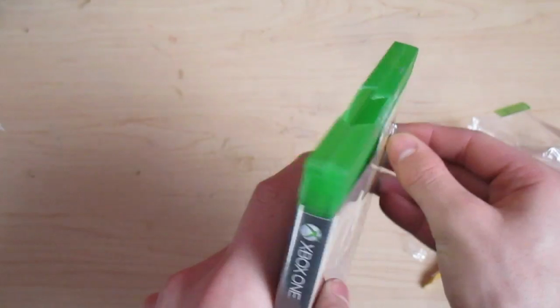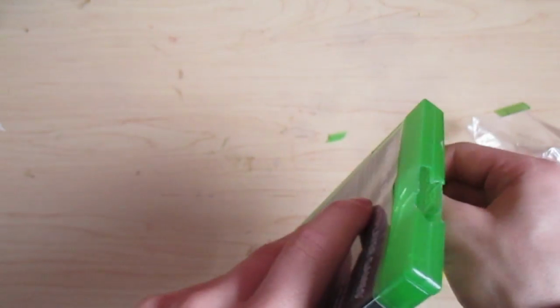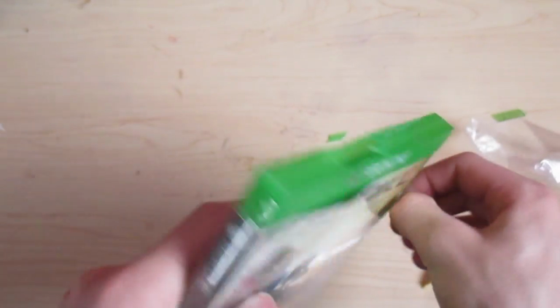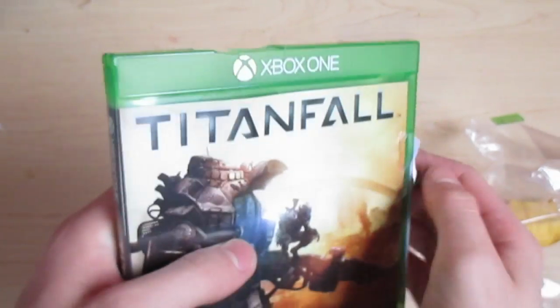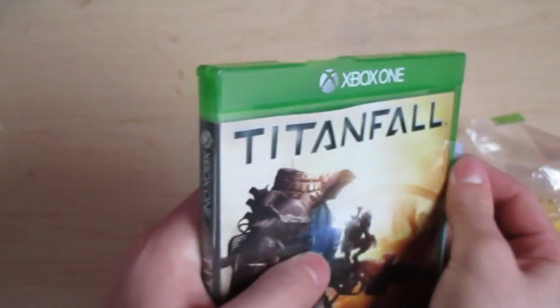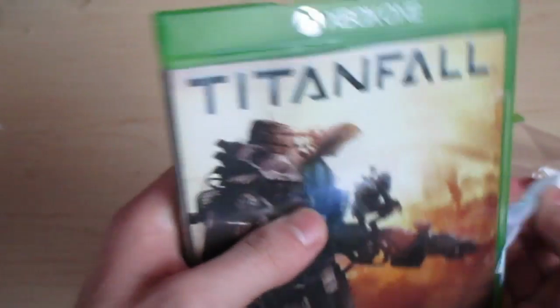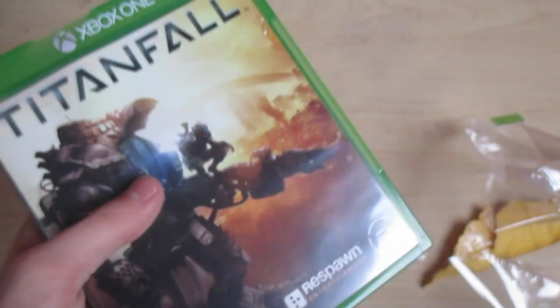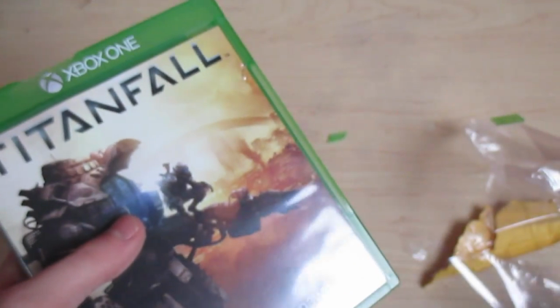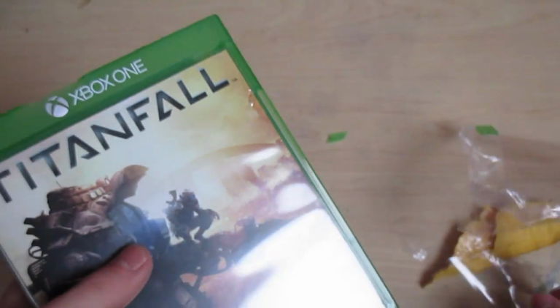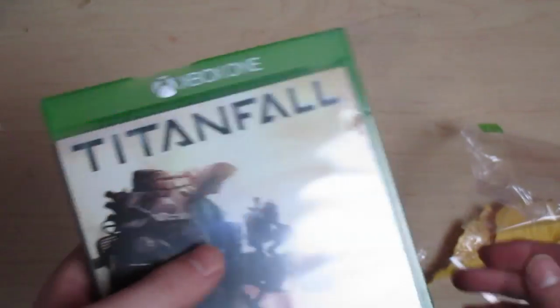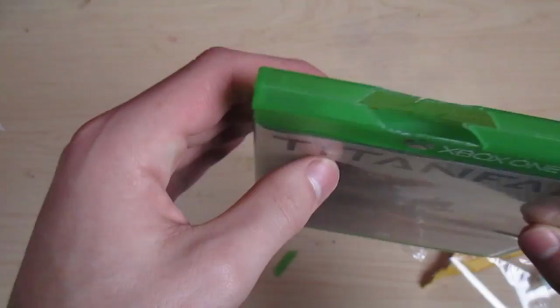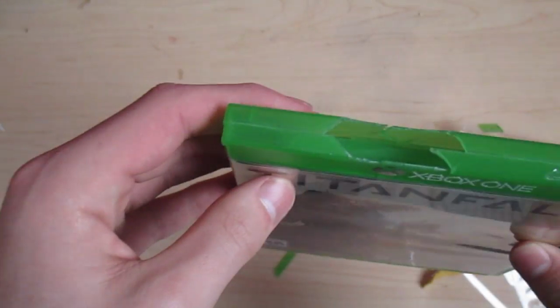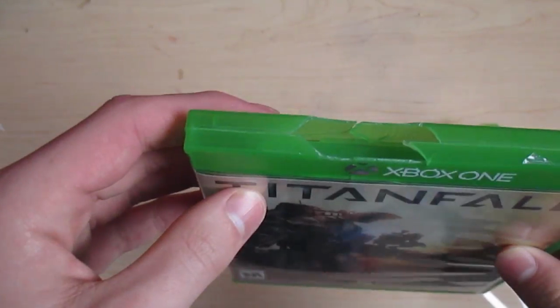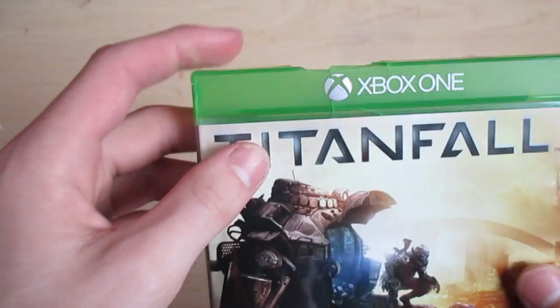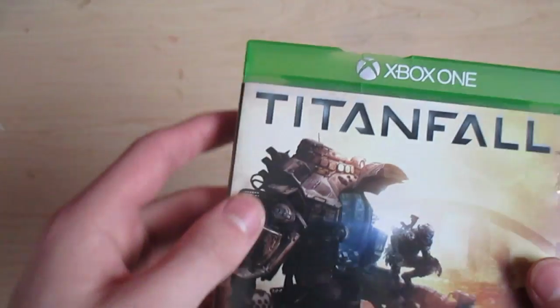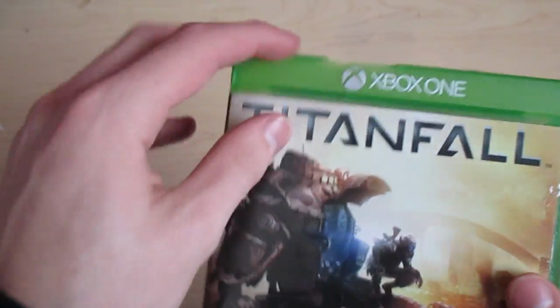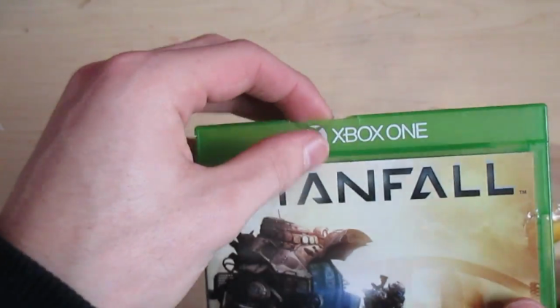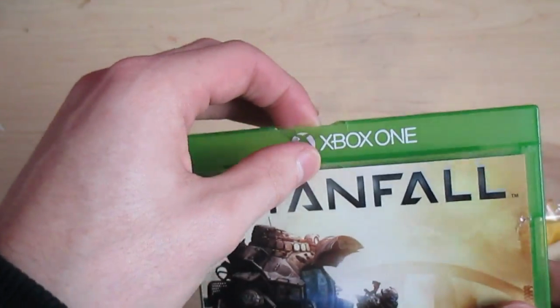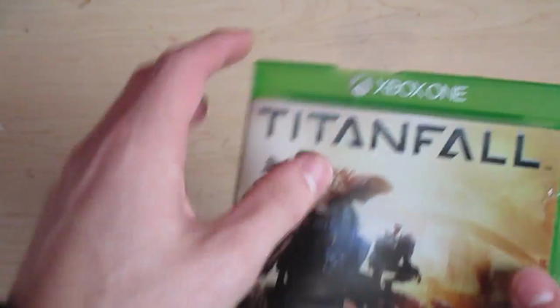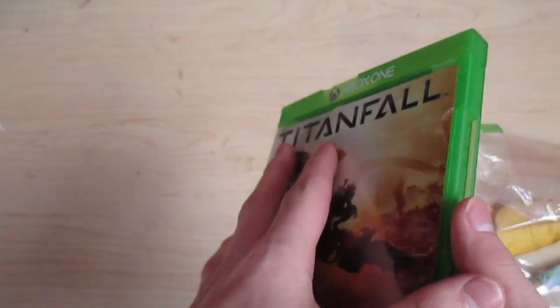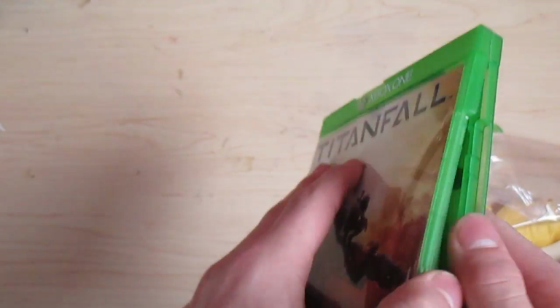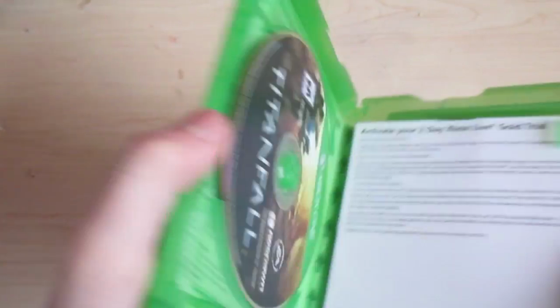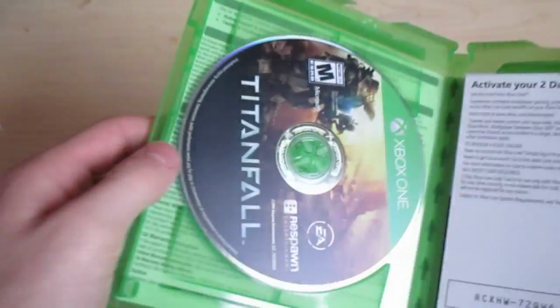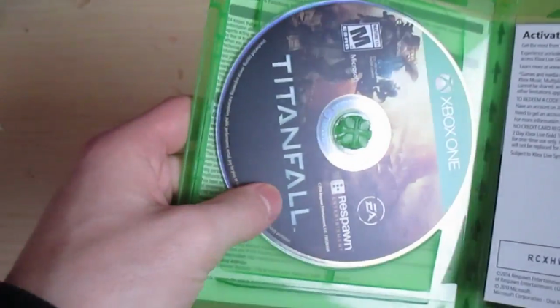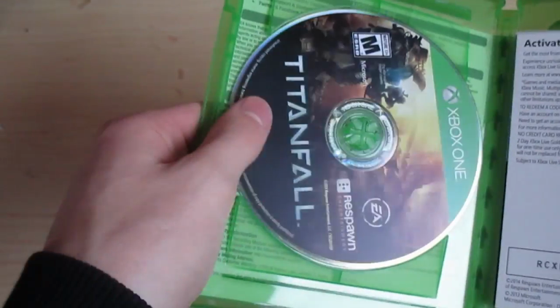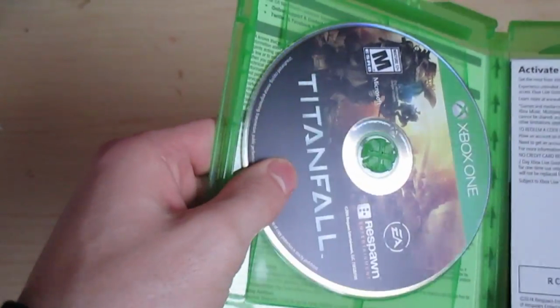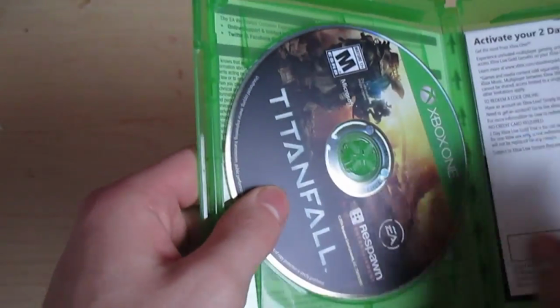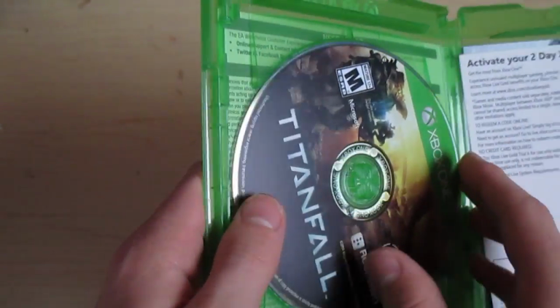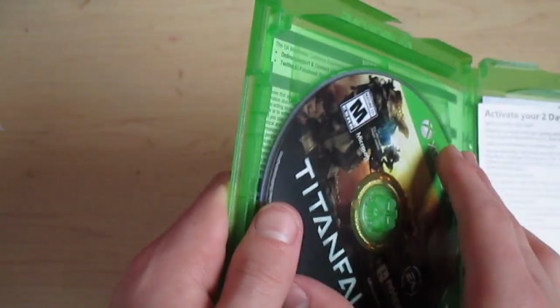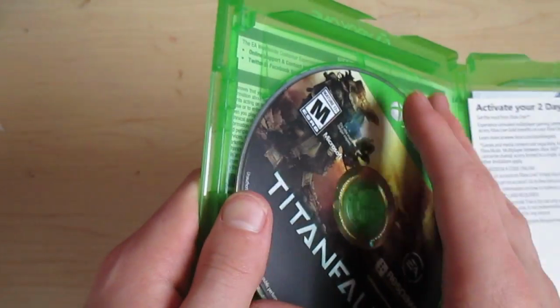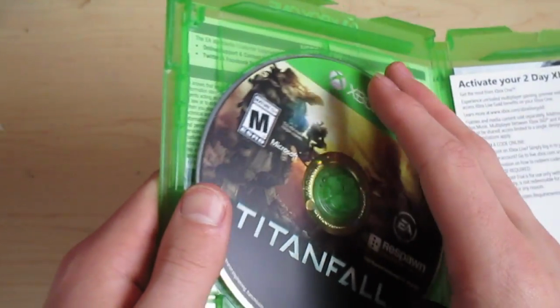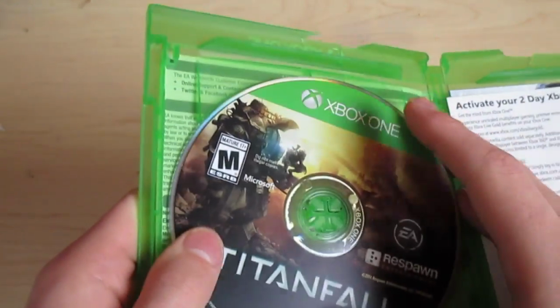I may ask Amazon about it to see if I can get a shipping refund or something, because that is, you know, not the best. But the game appears to be okay.